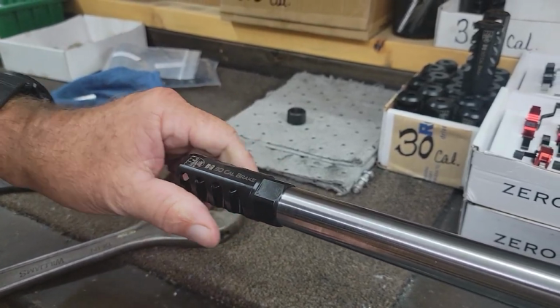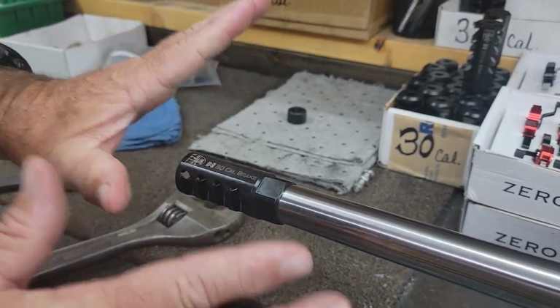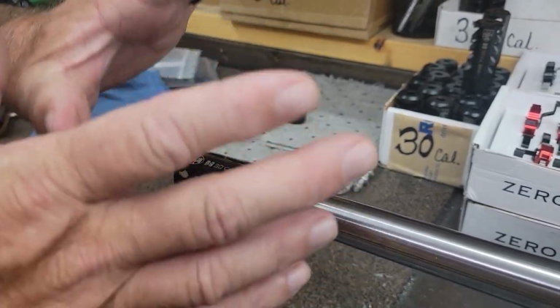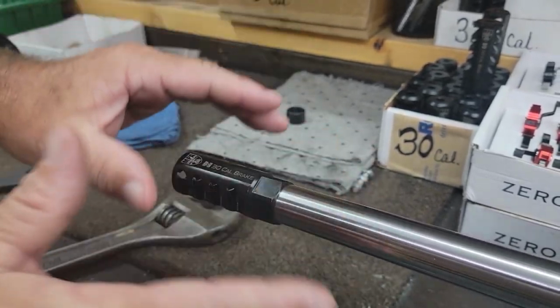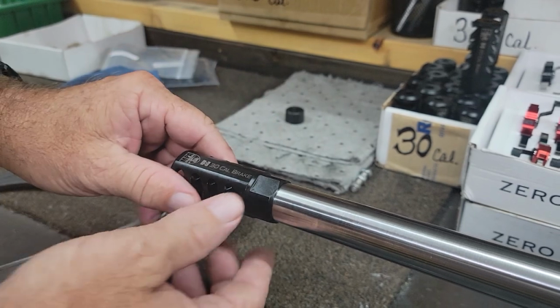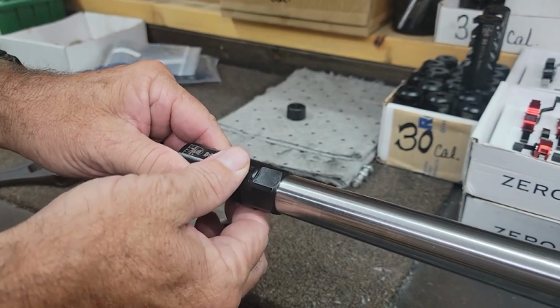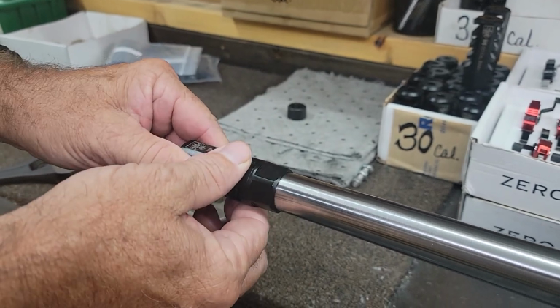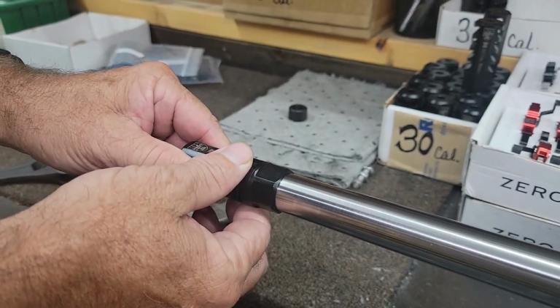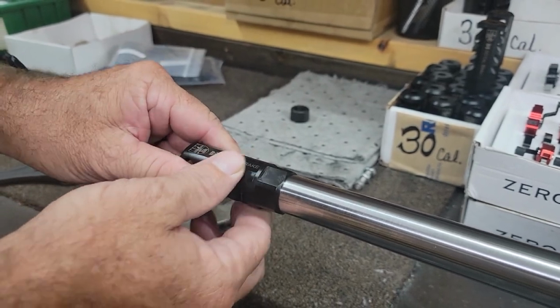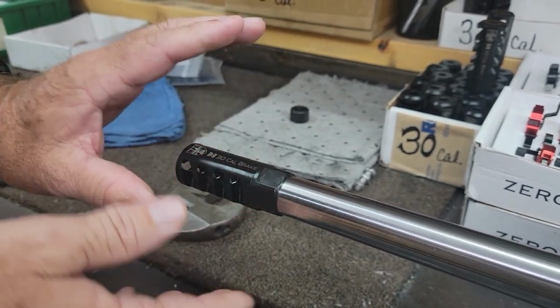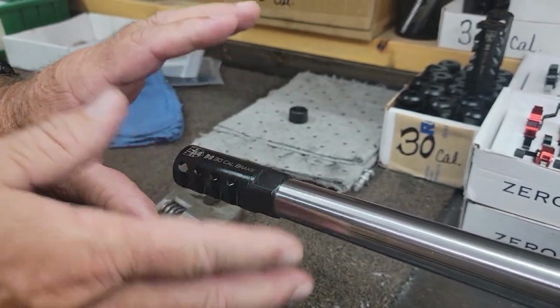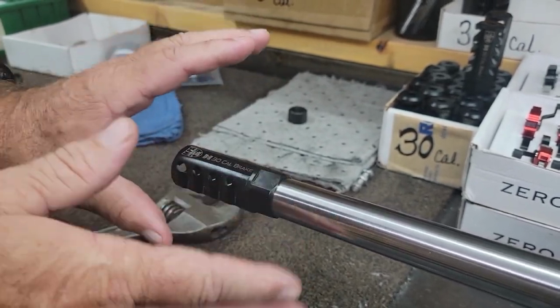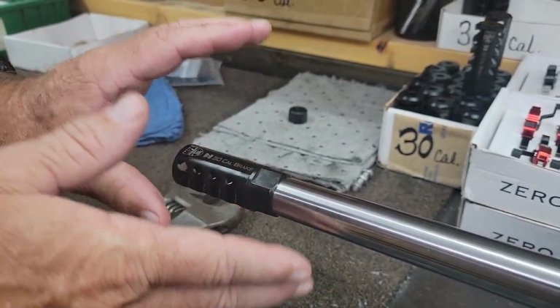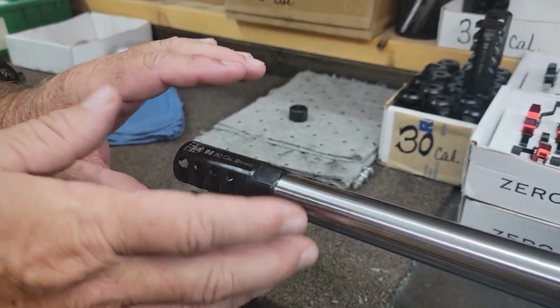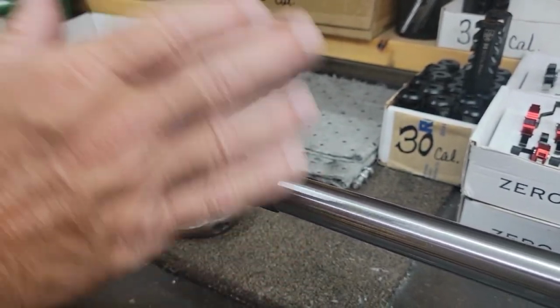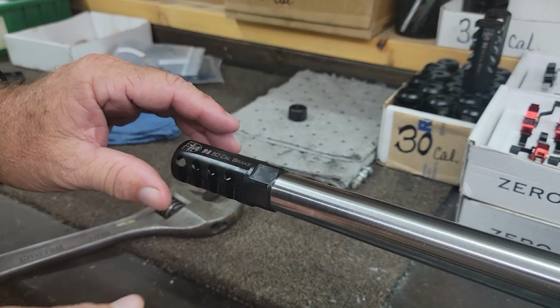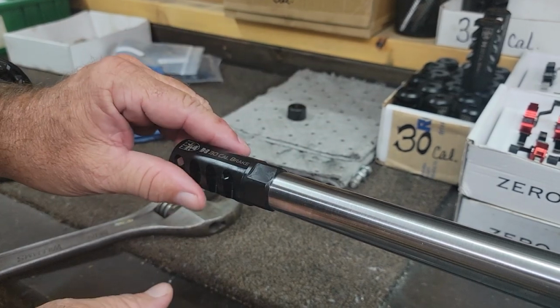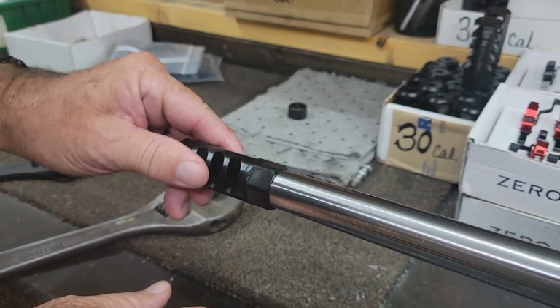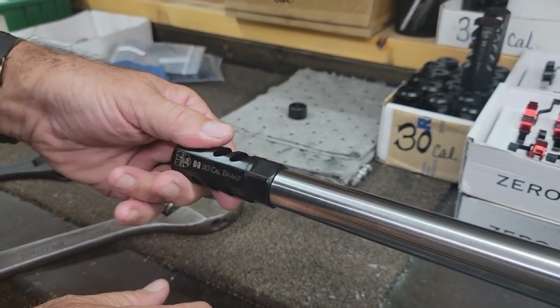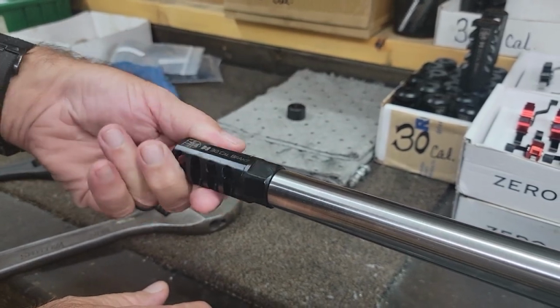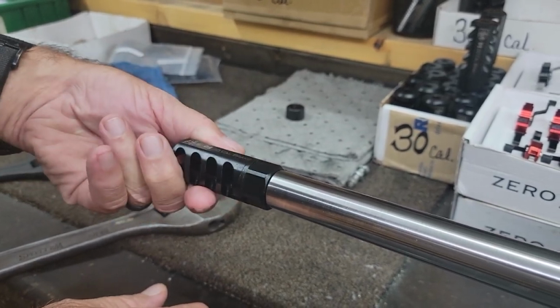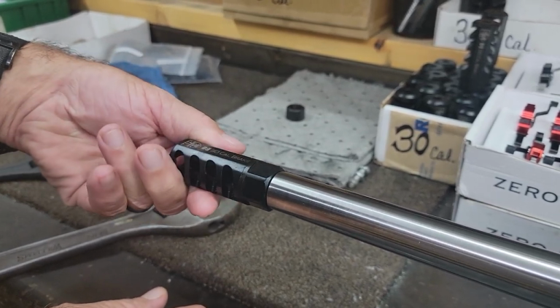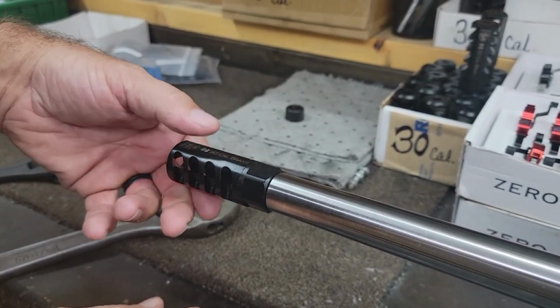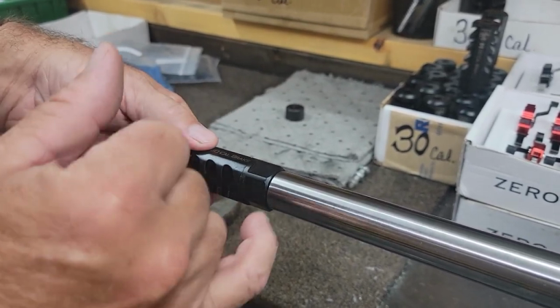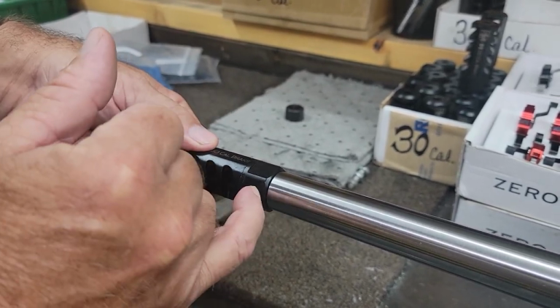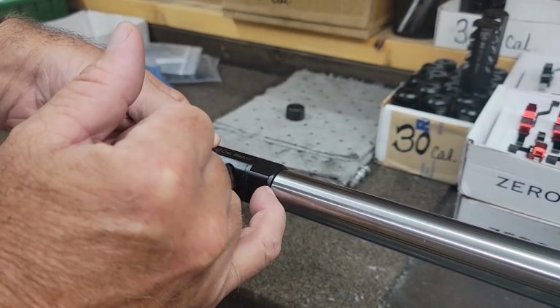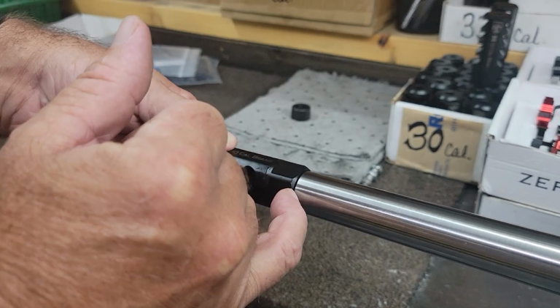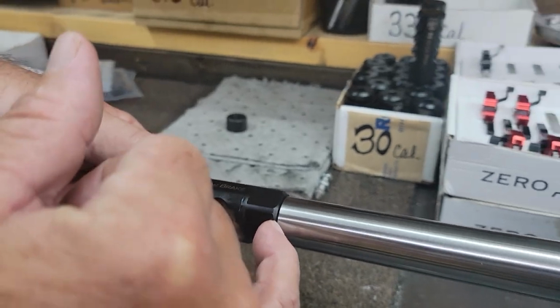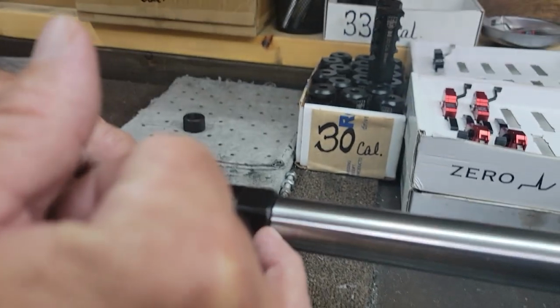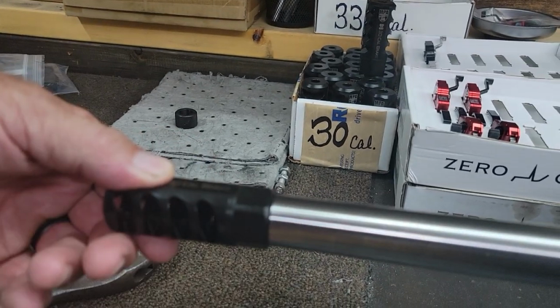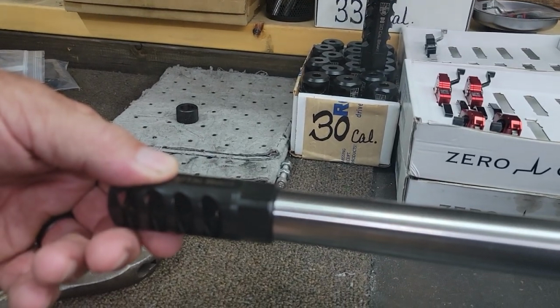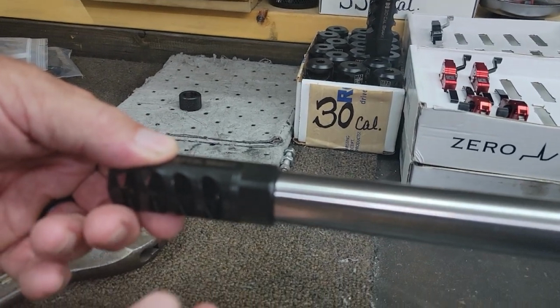Now just for the purpose of this video, it's really close right now, but I'm going to show you how the system works. I'm going to rotate it one full turn so you have this gap in between the back of the jam nut and the face of the shoulder of the barrel.